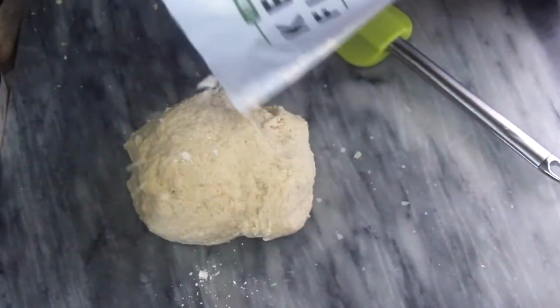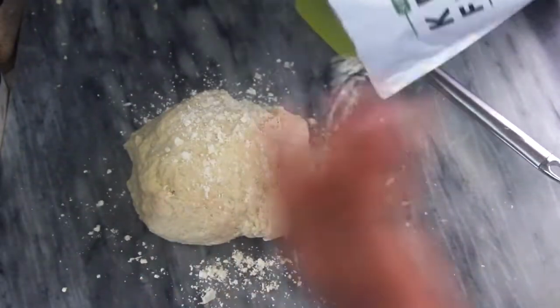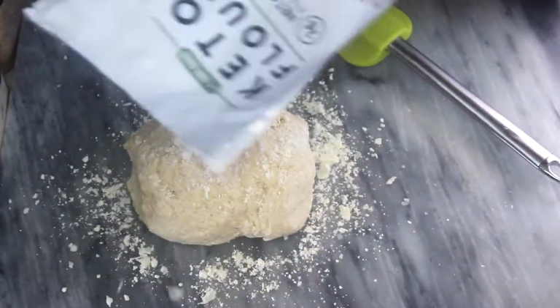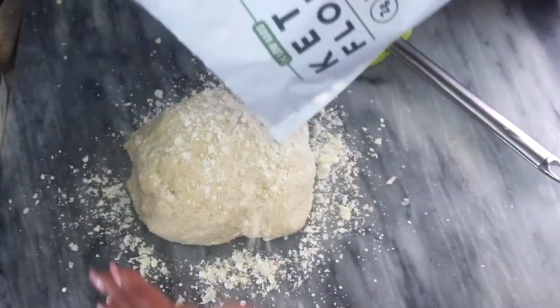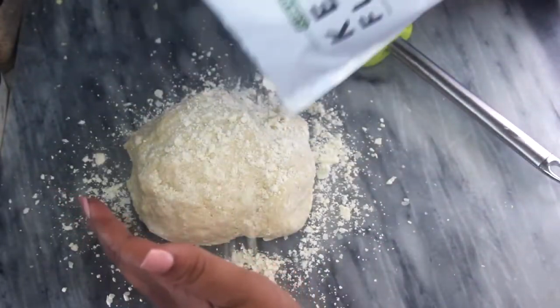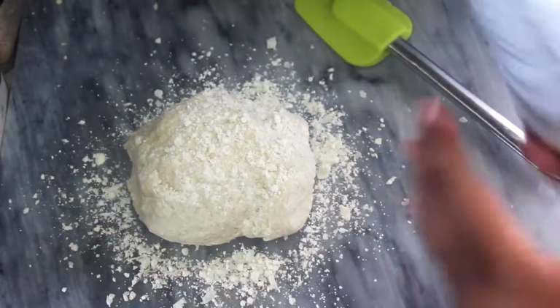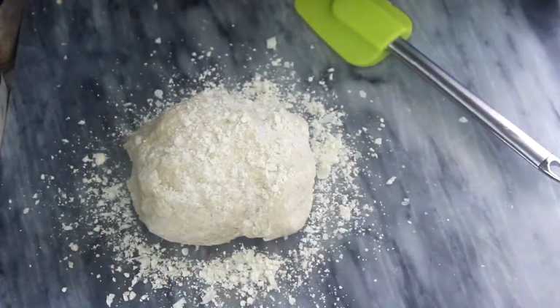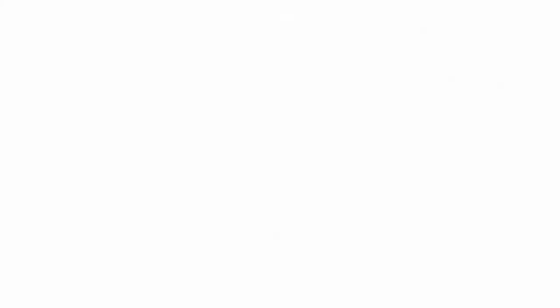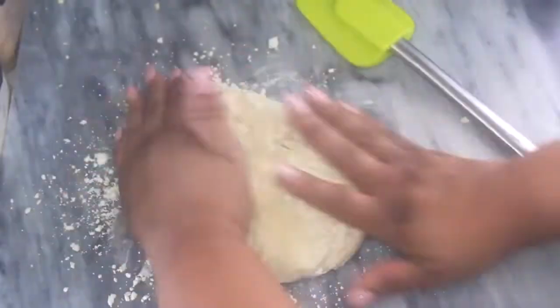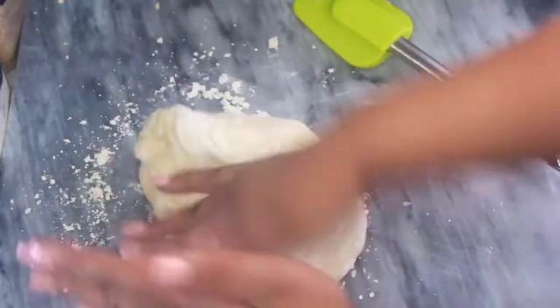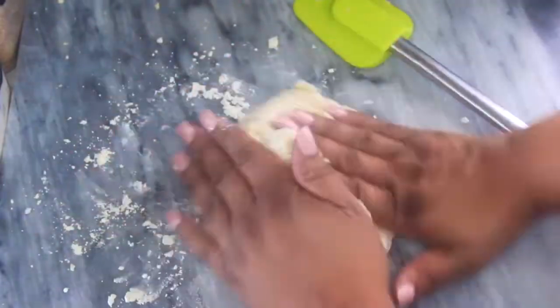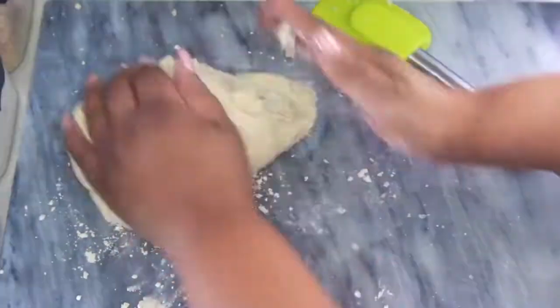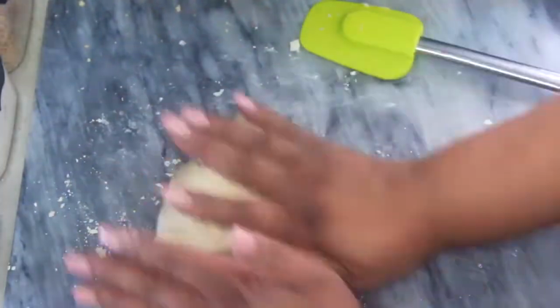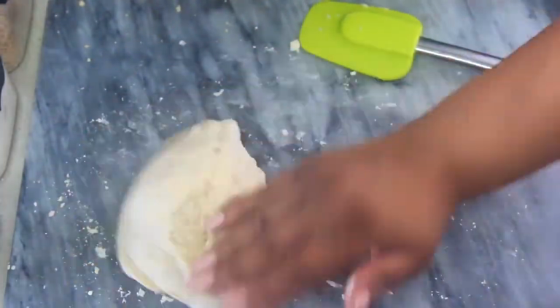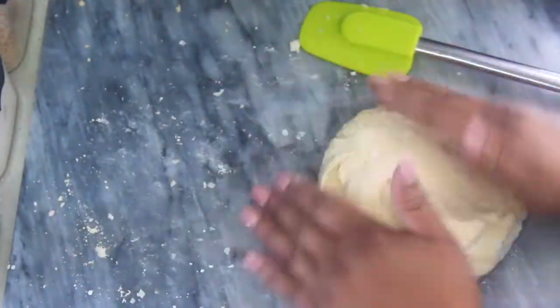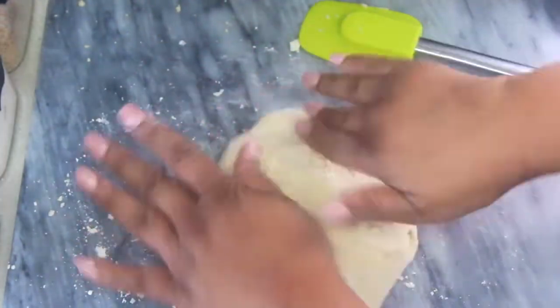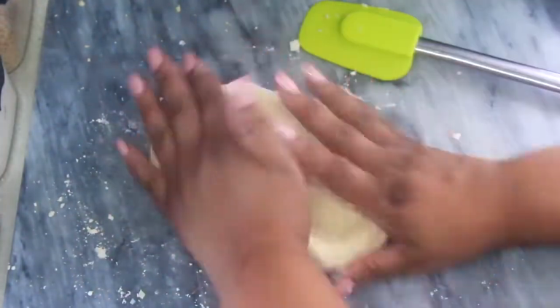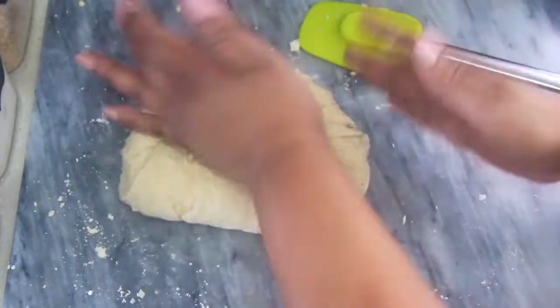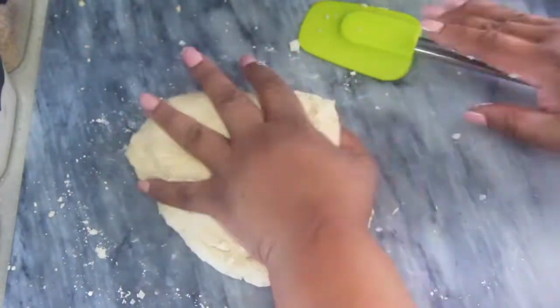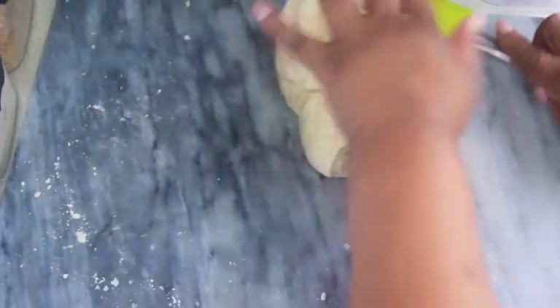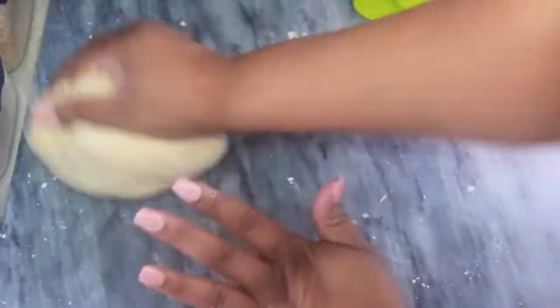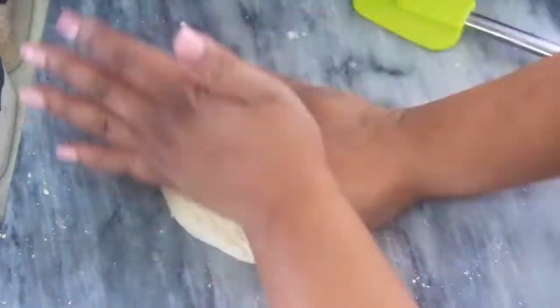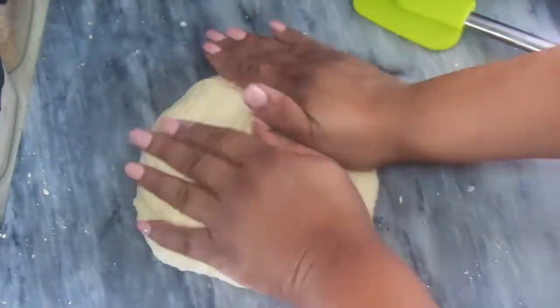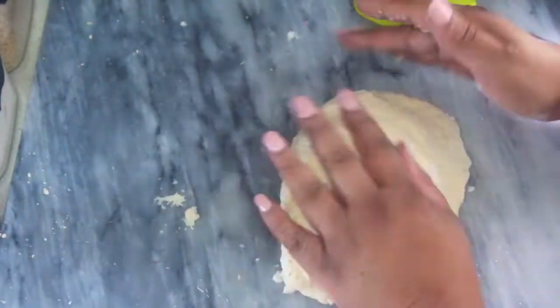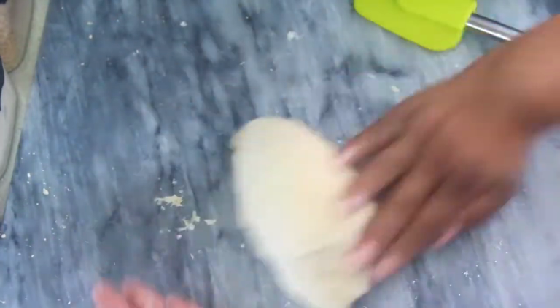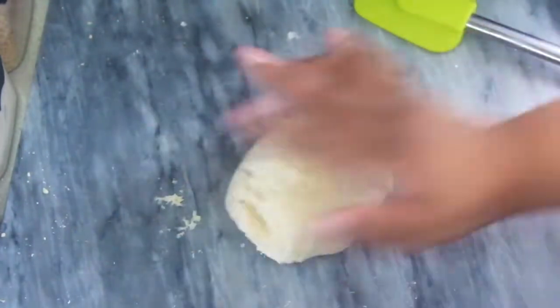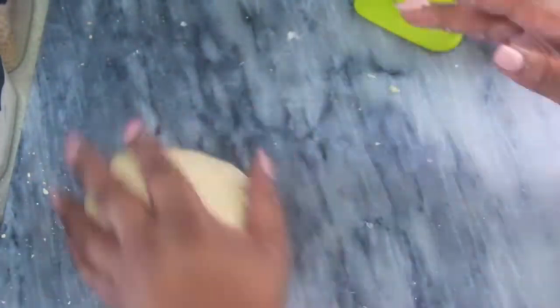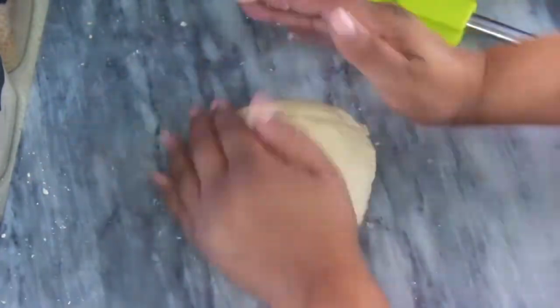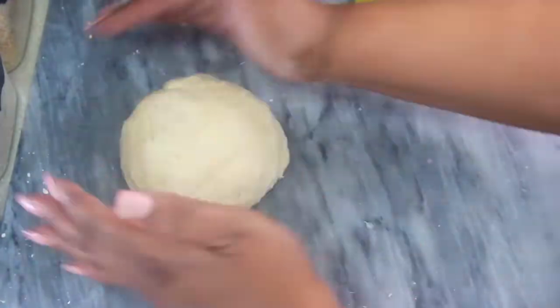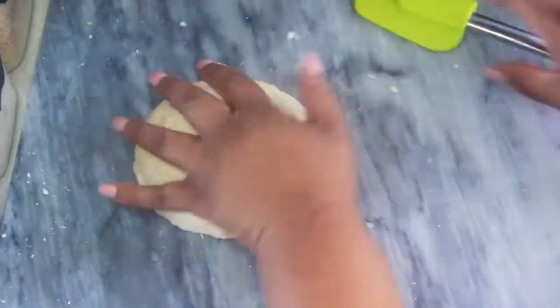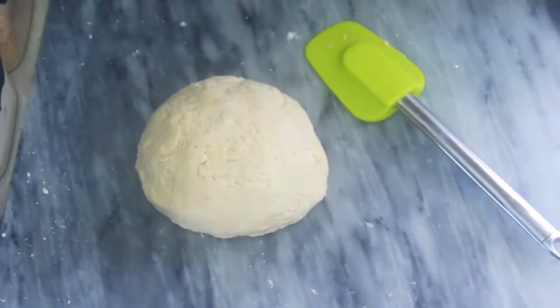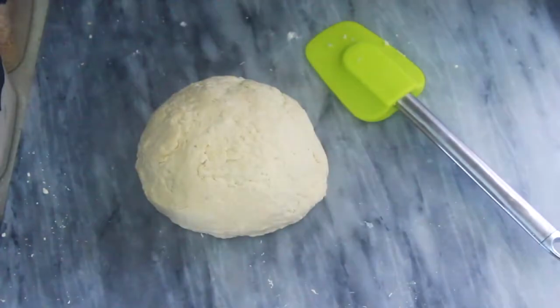Then I went back in and manually started kneading the dough. I topped it with some of the keto all-purpose flour just to prevent the dough from sticking to my board, and I also added a little bit to my hands to keep the dough from sticking to my hands.